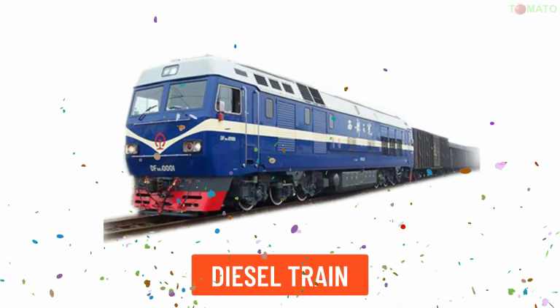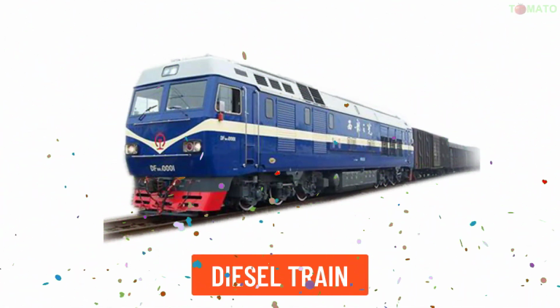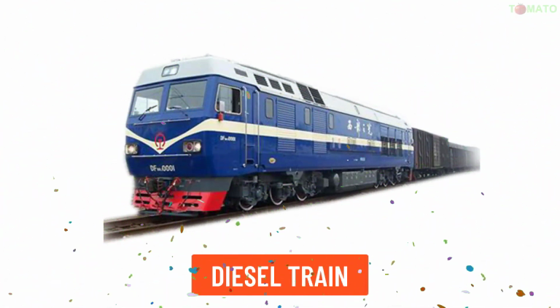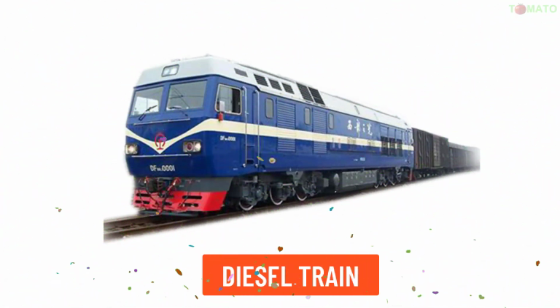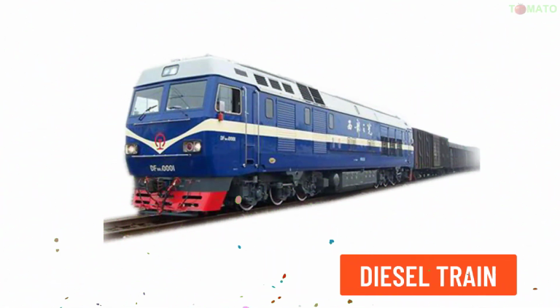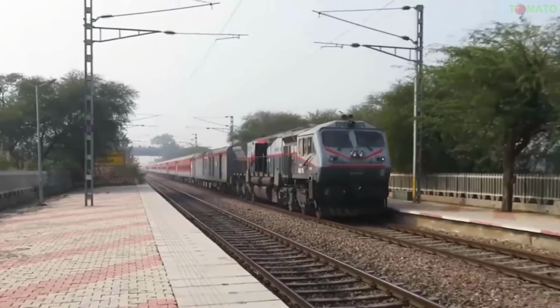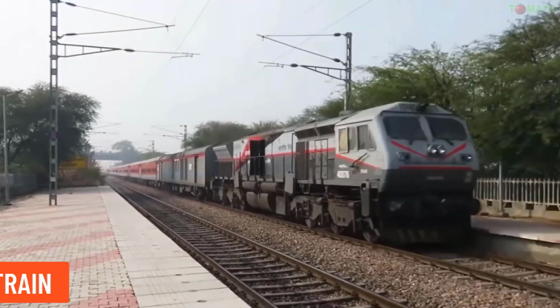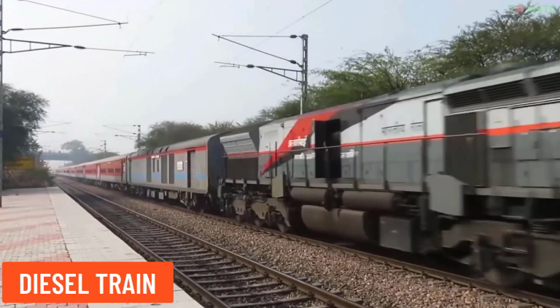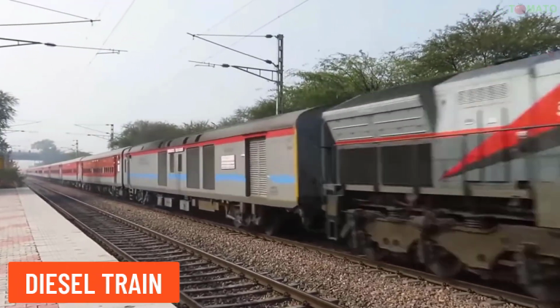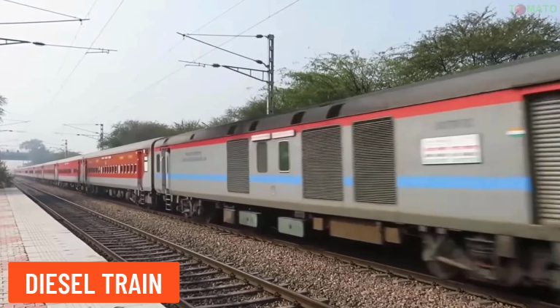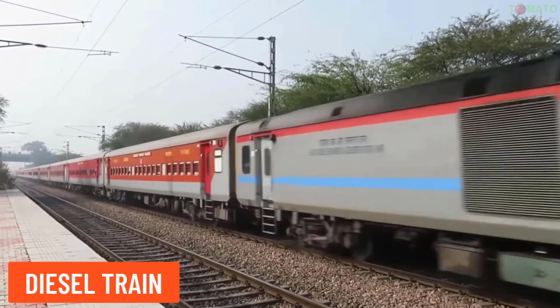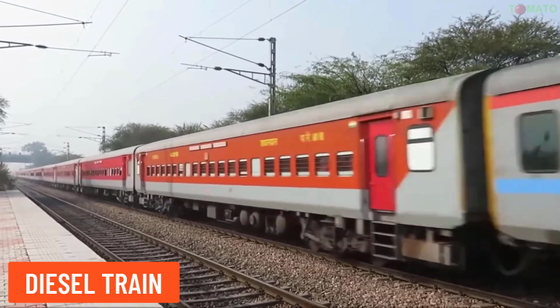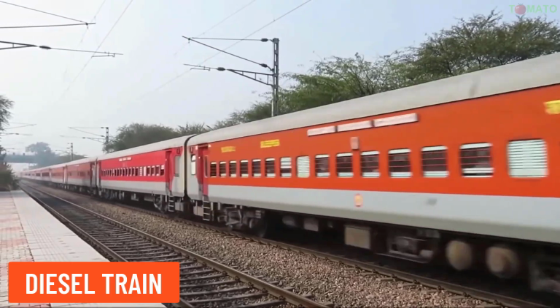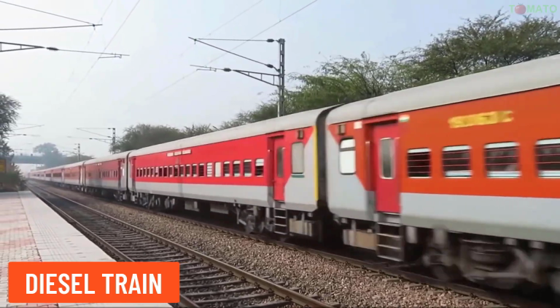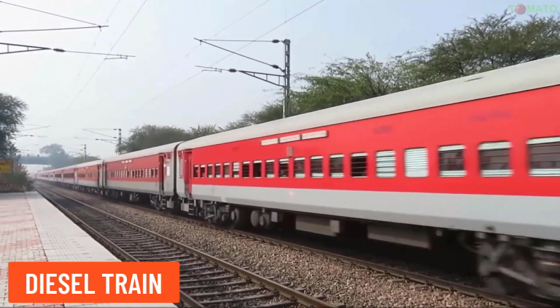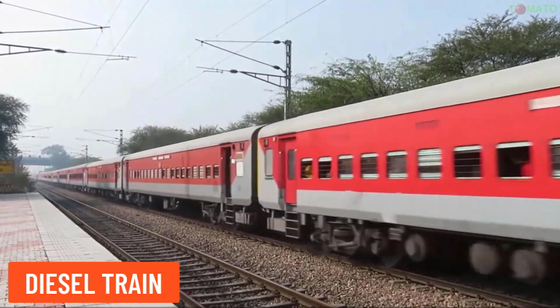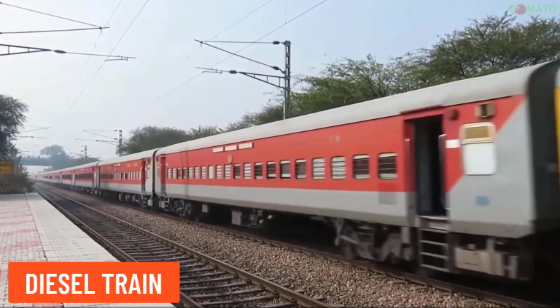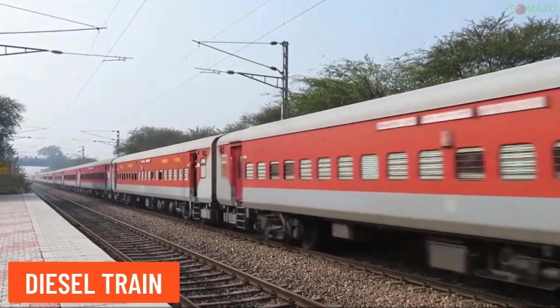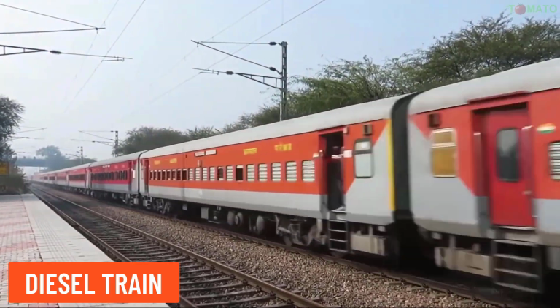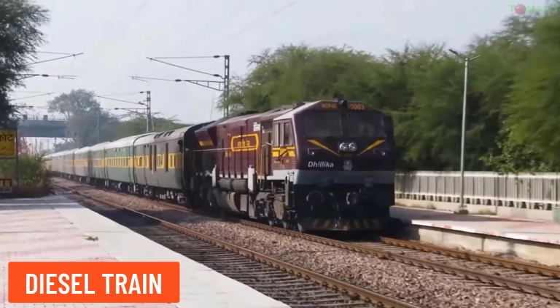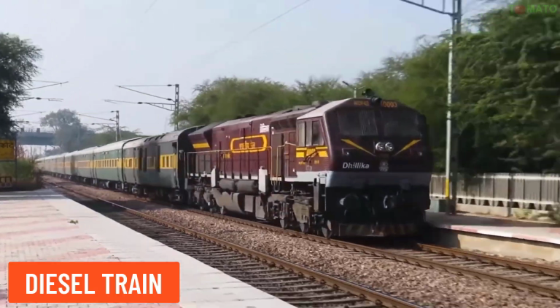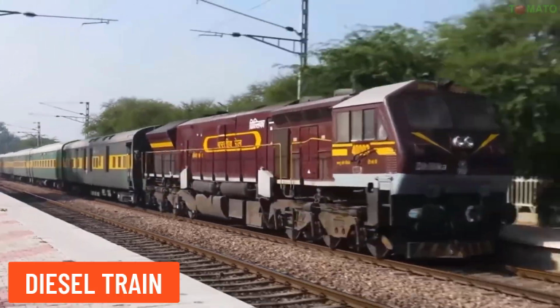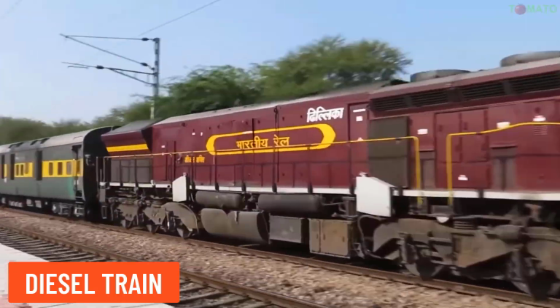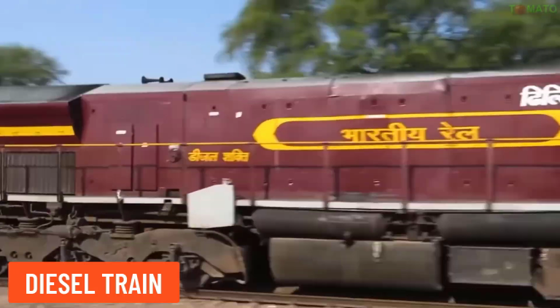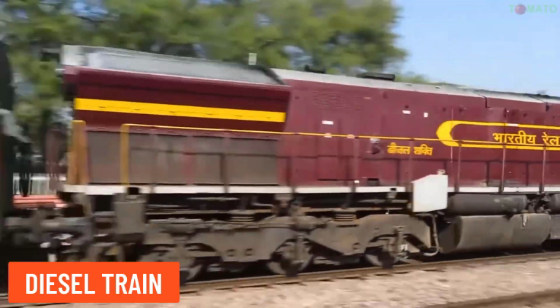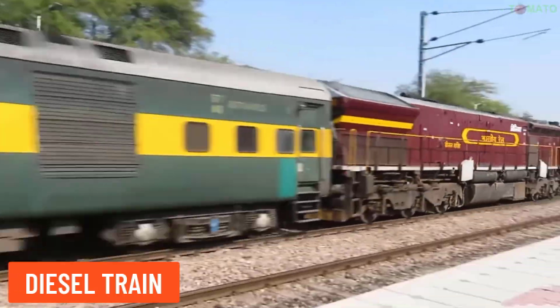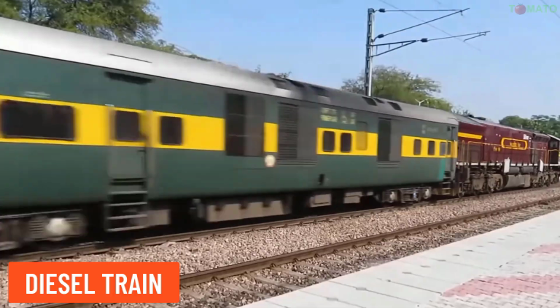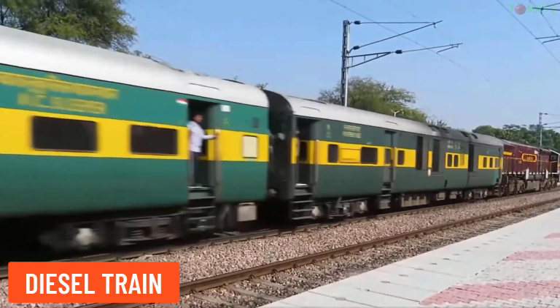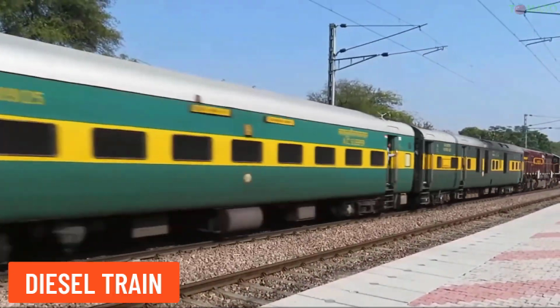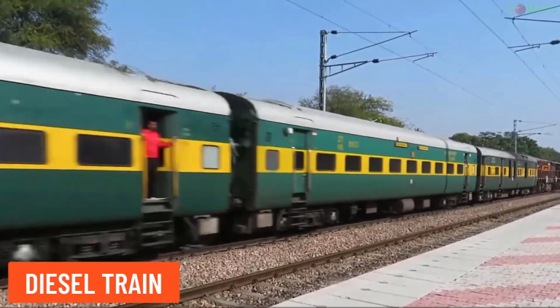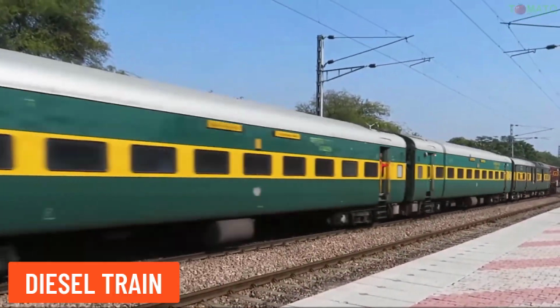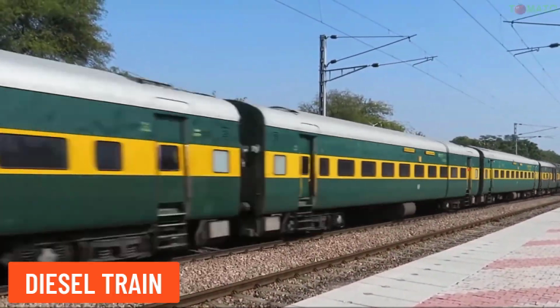Diesel train — this type of train is powered by a diesel engine instead of running on electricity.